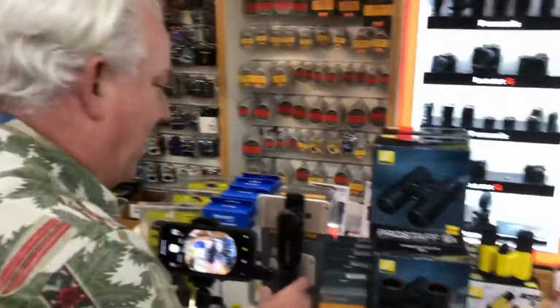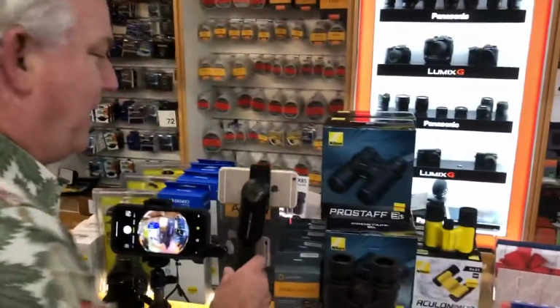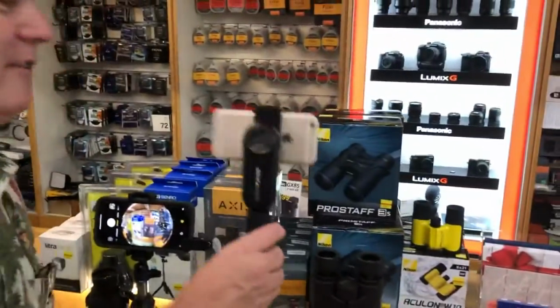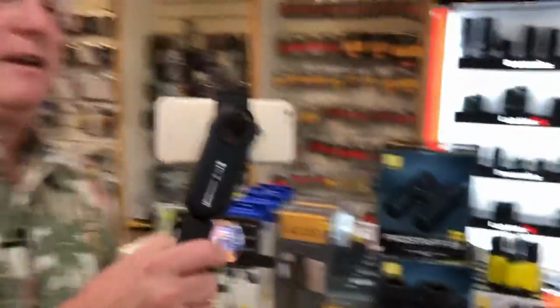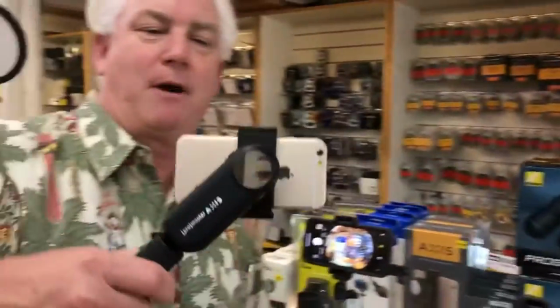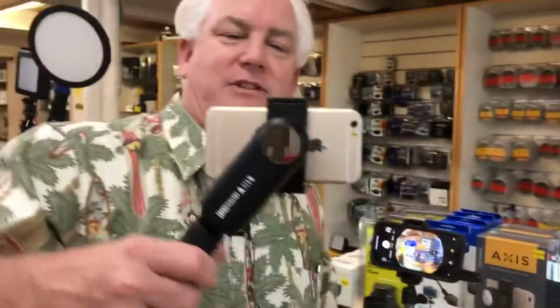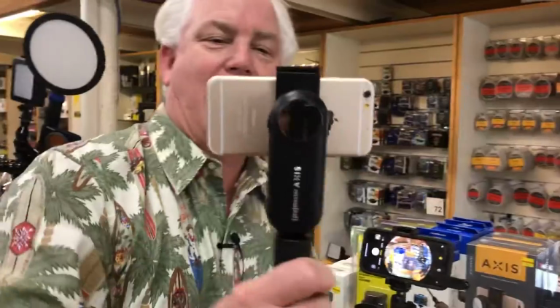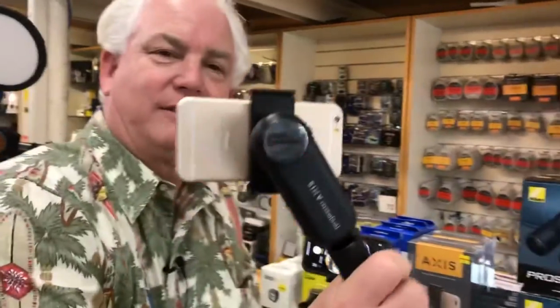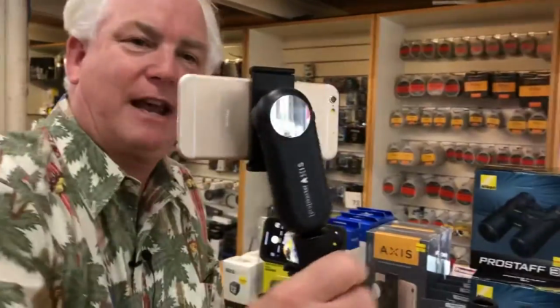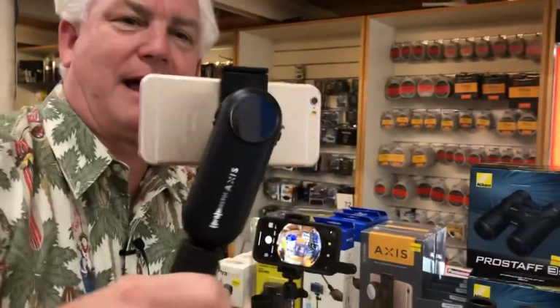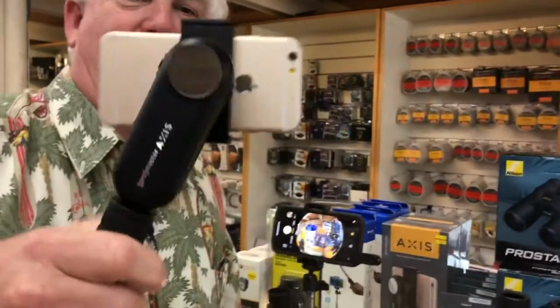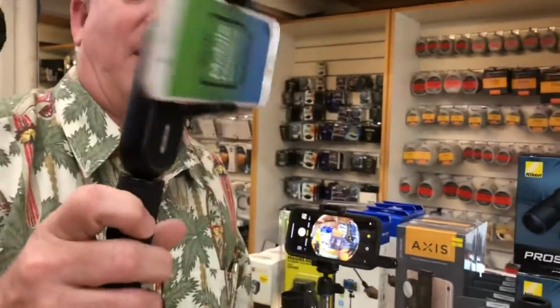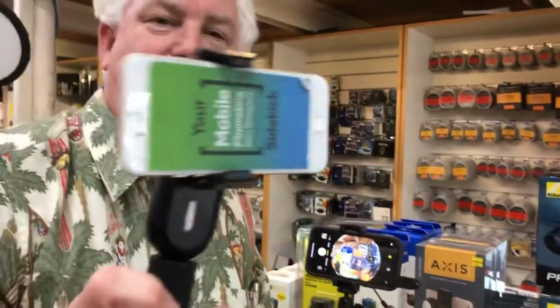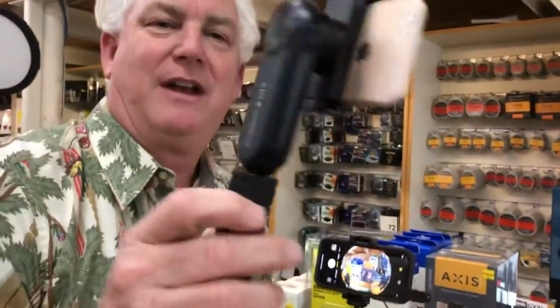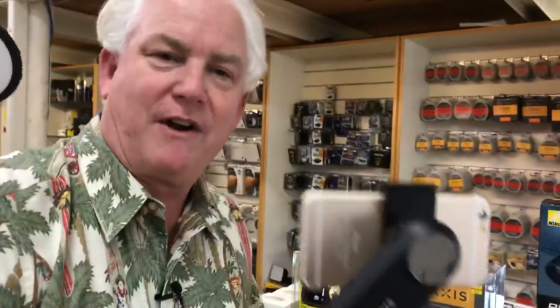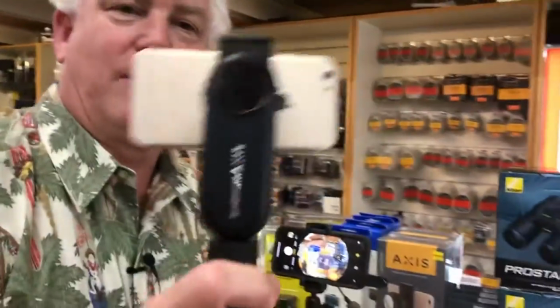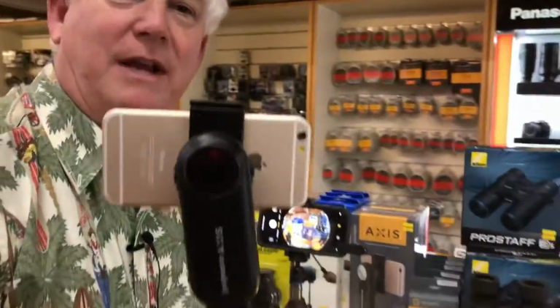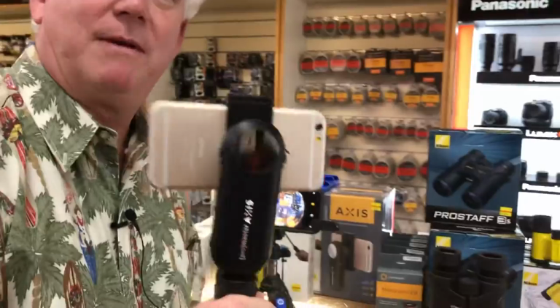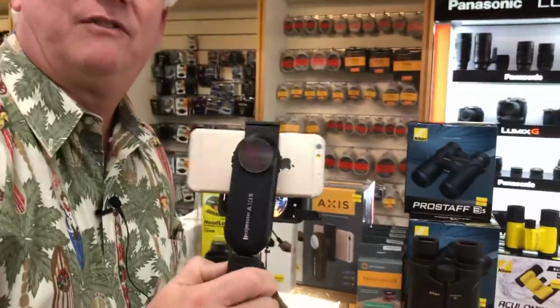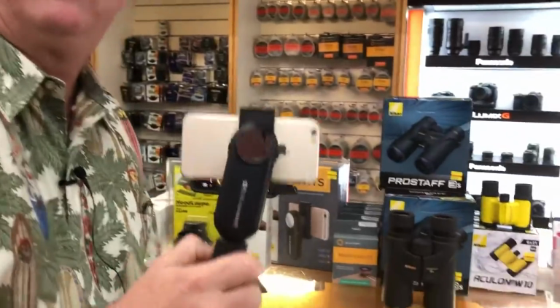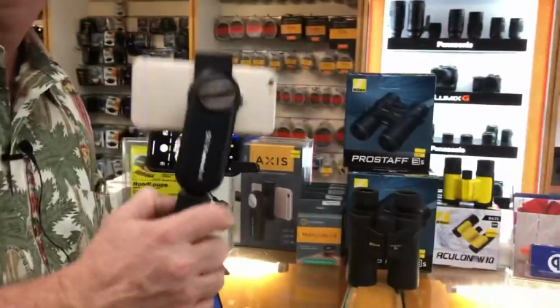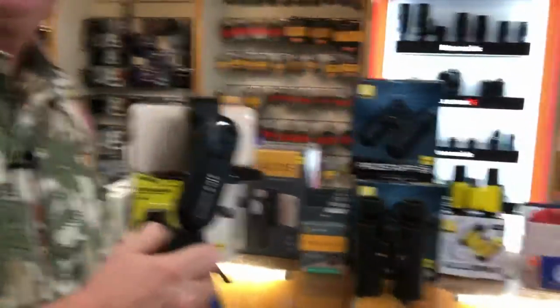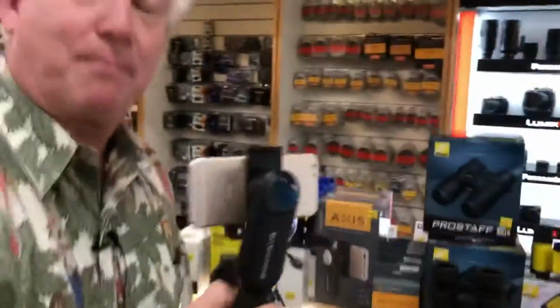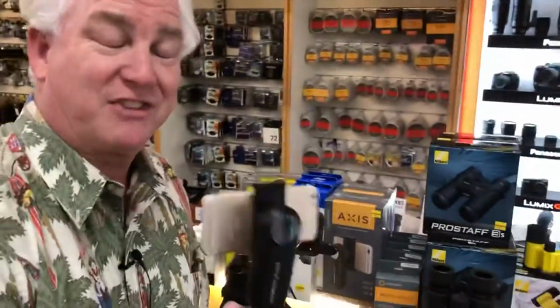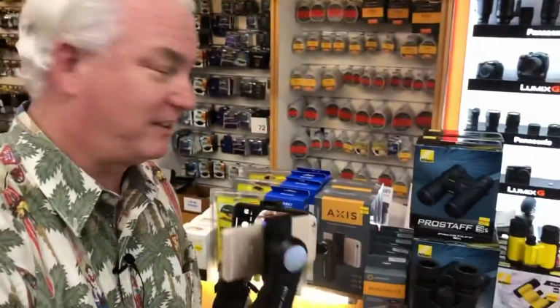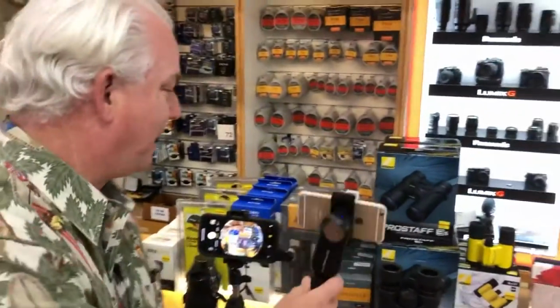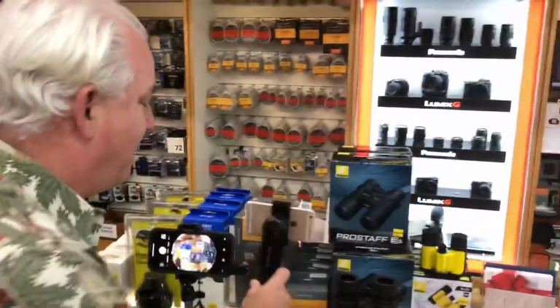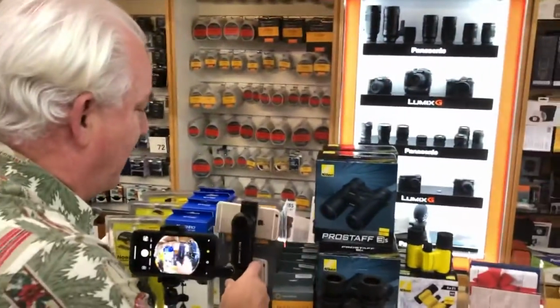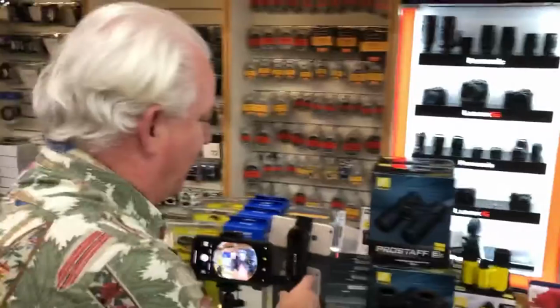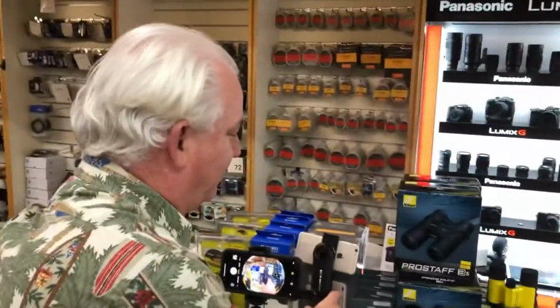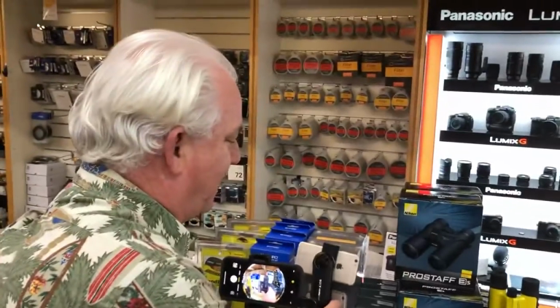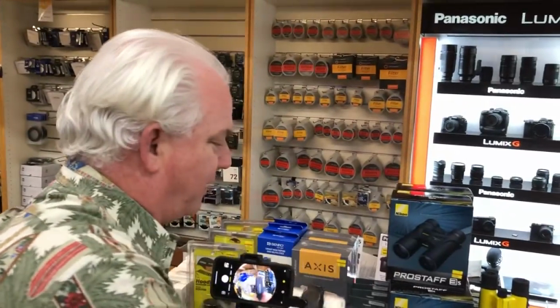We also have the Promaster Axis stabilizer for your cell phone — very cool. That's actually what we use when we make these videos. It's $49.99 on sale today at Paul's Photo.